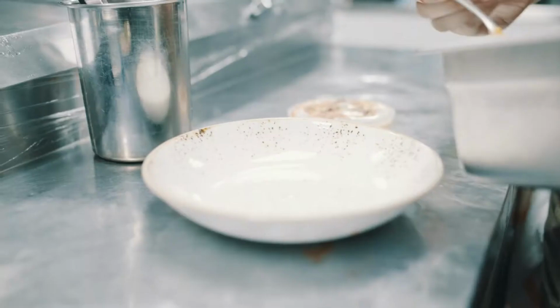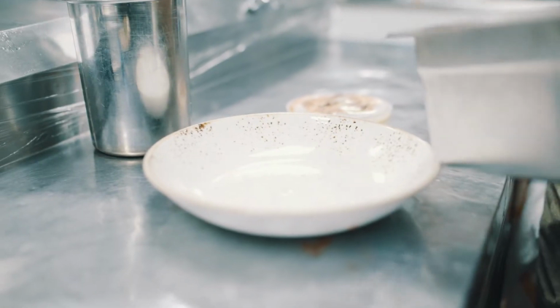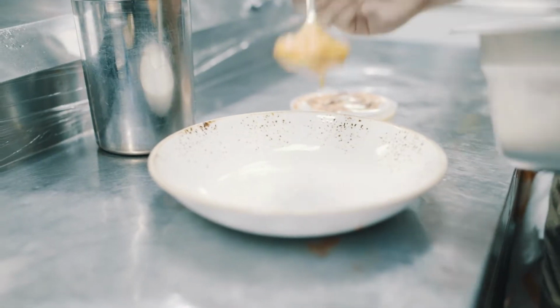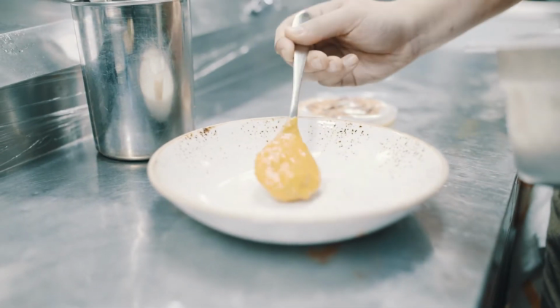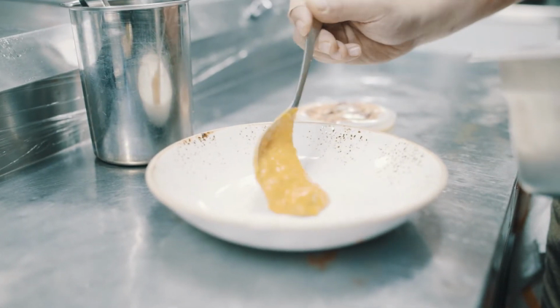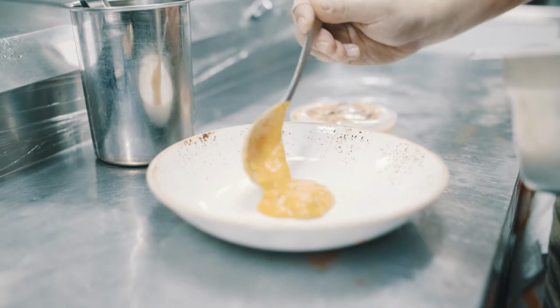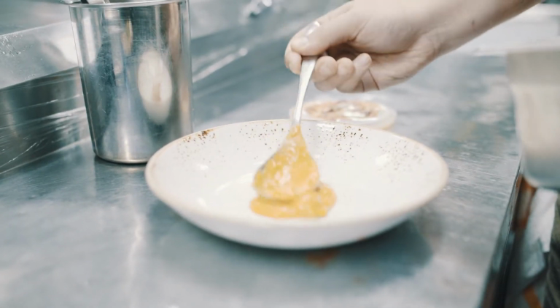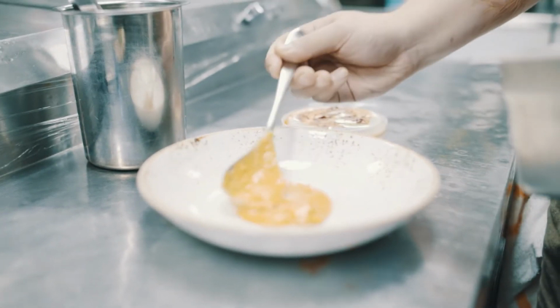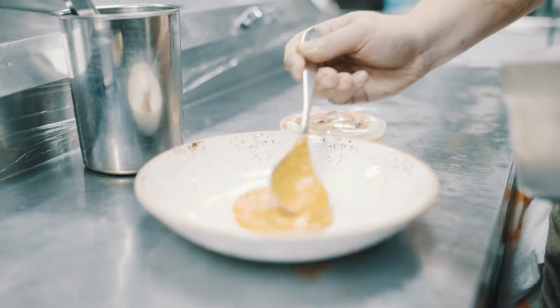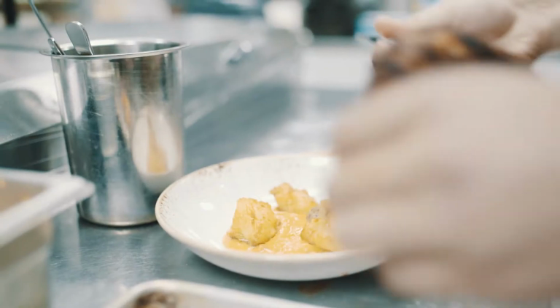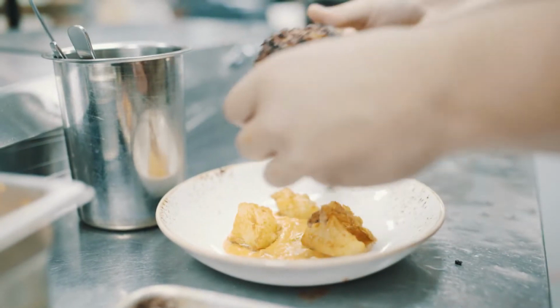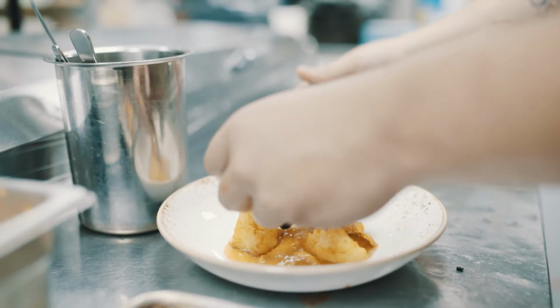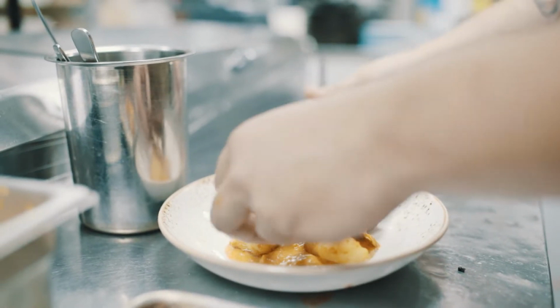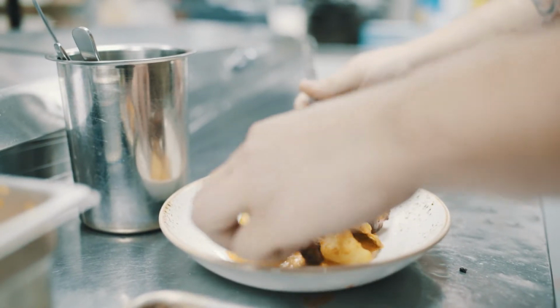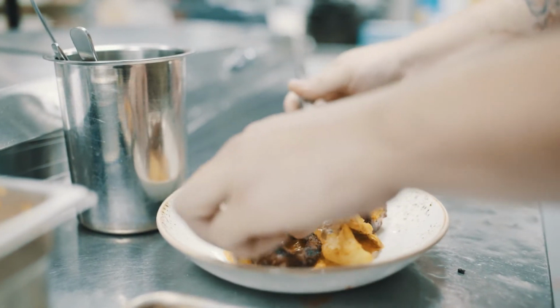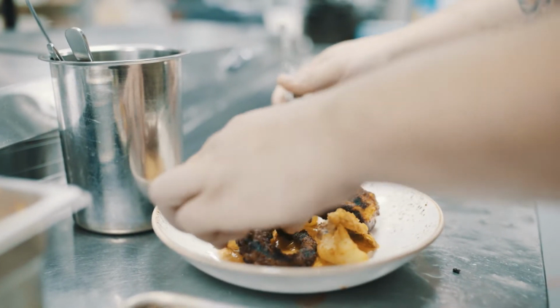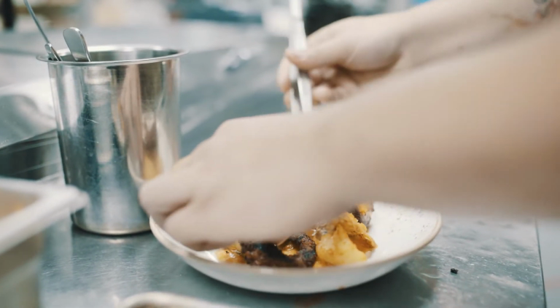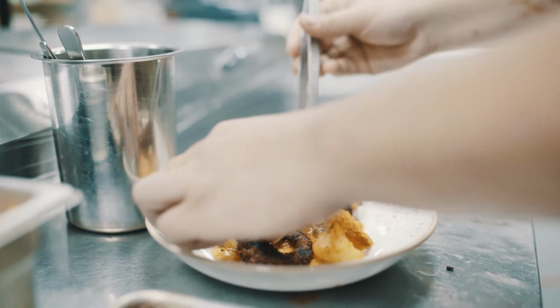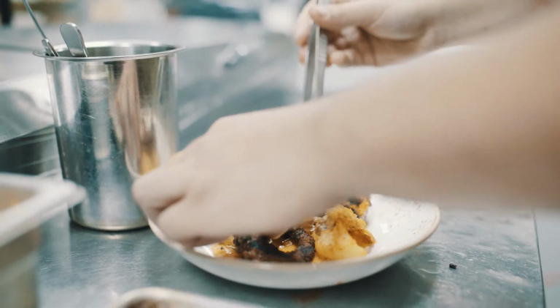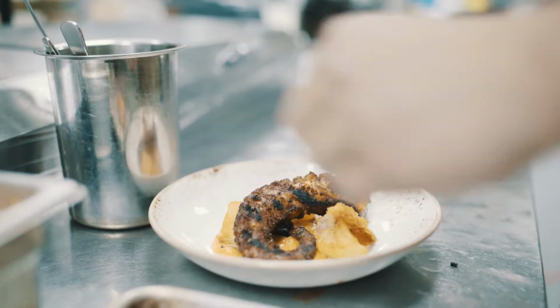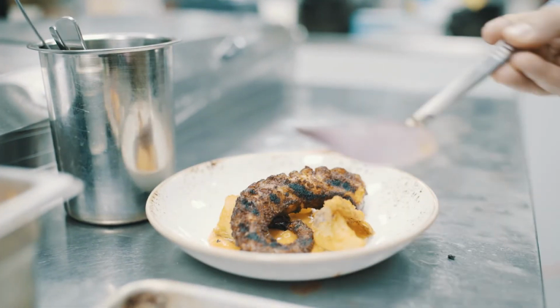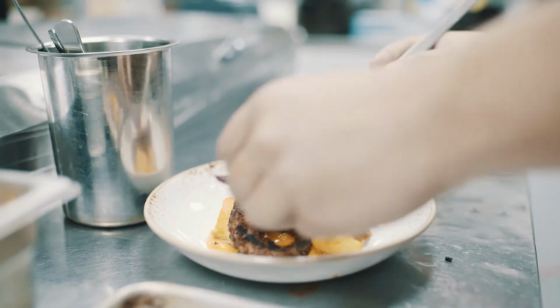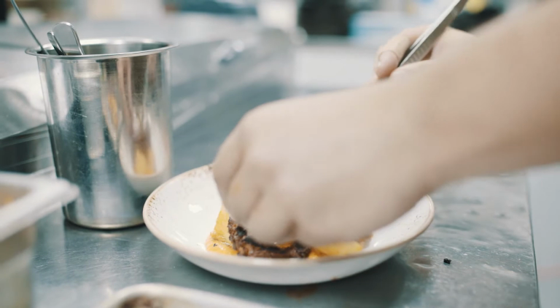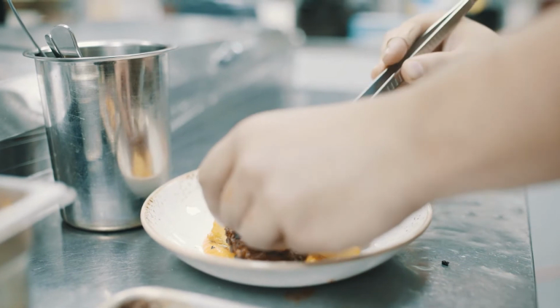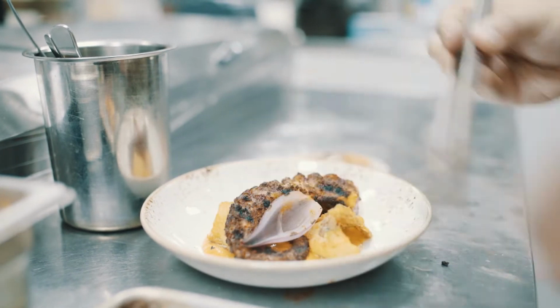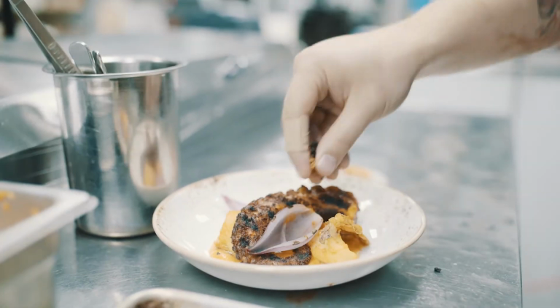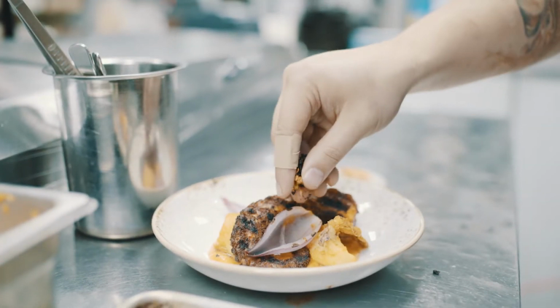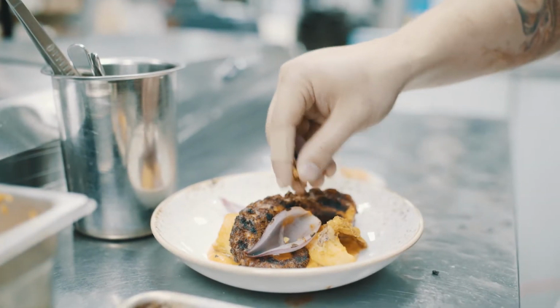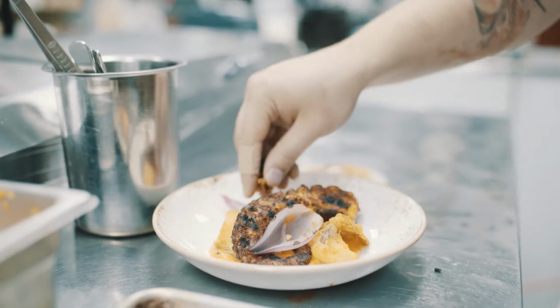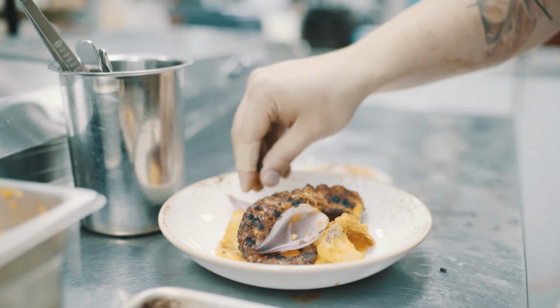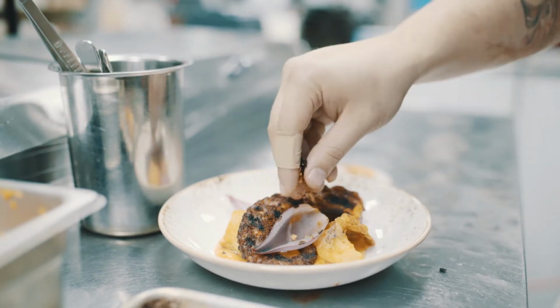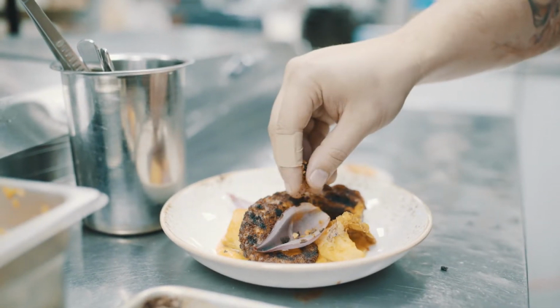This is the salsa cruda — just put that down right in the middle. It's really bright and juicy and fresh, like grilled onions. Just a little bit of acidity to those.